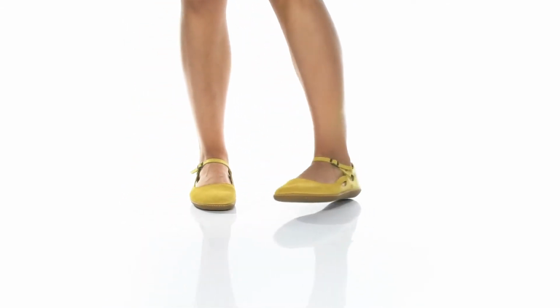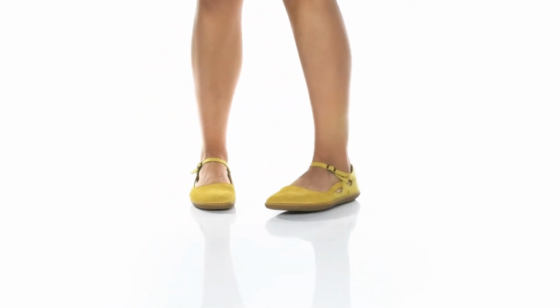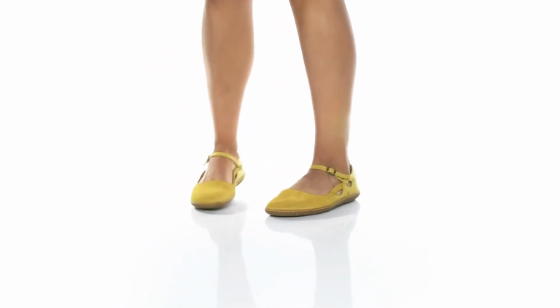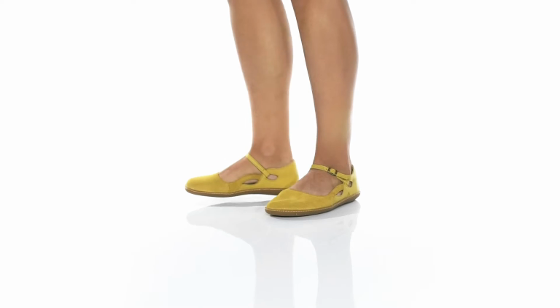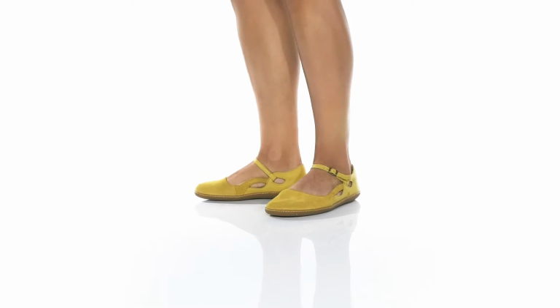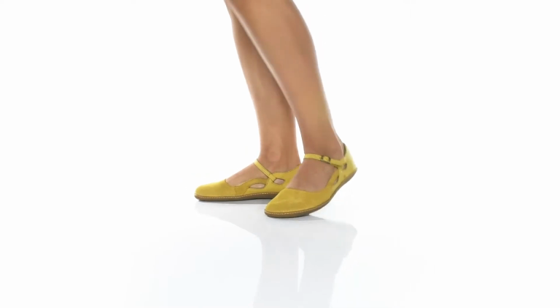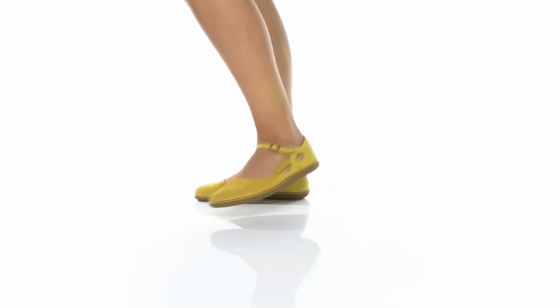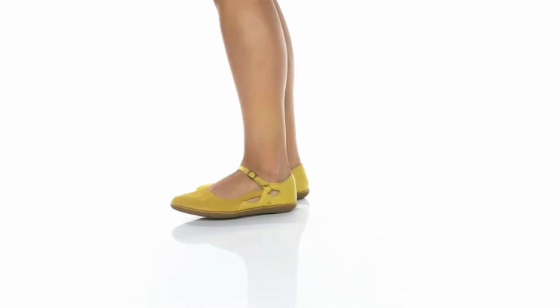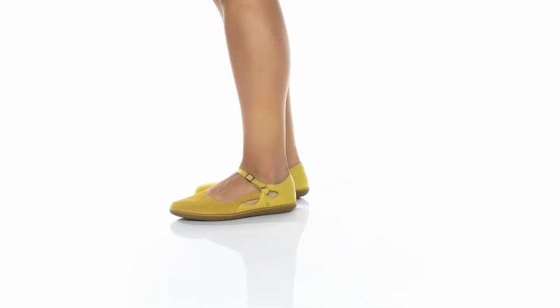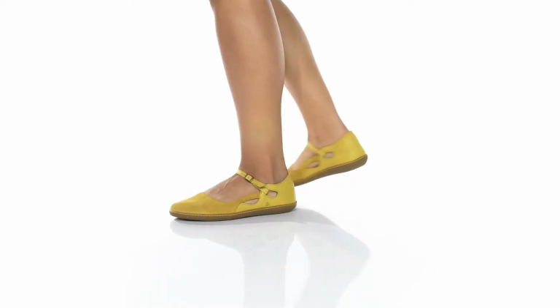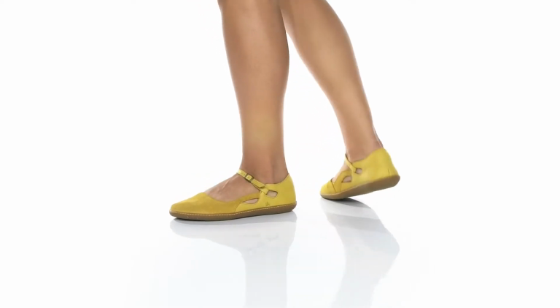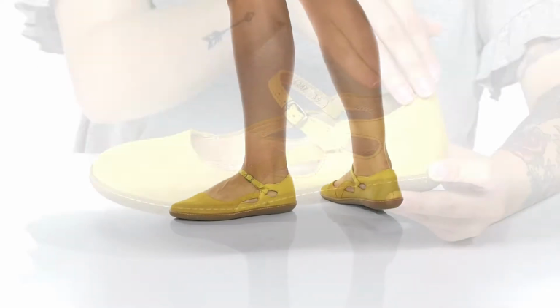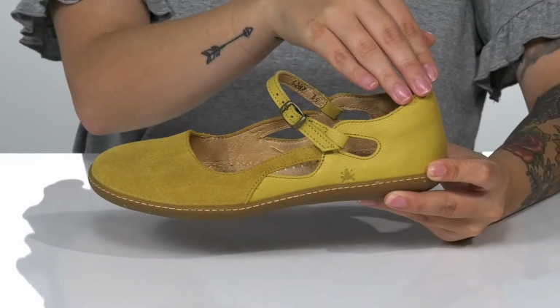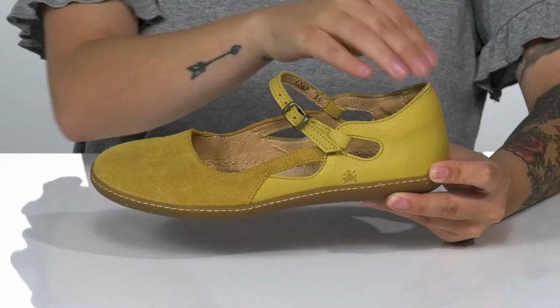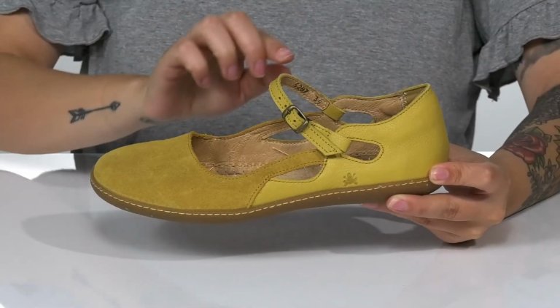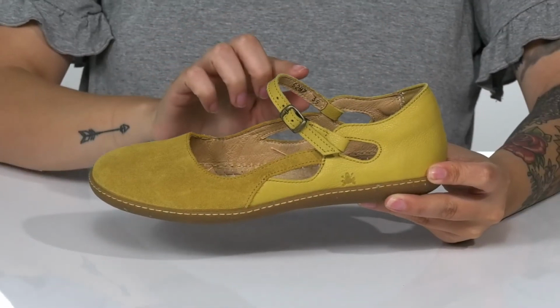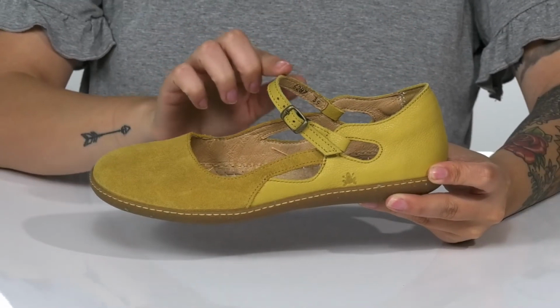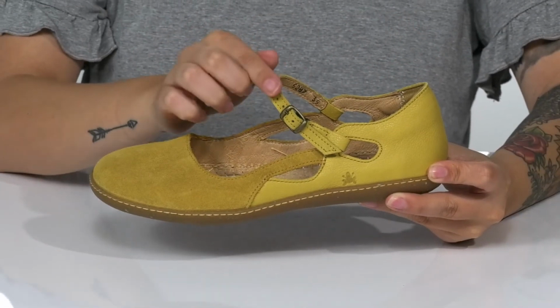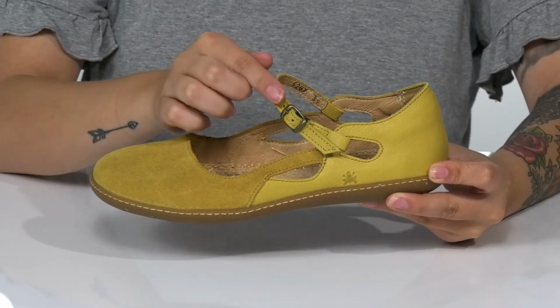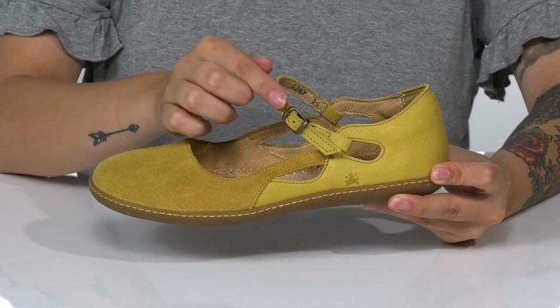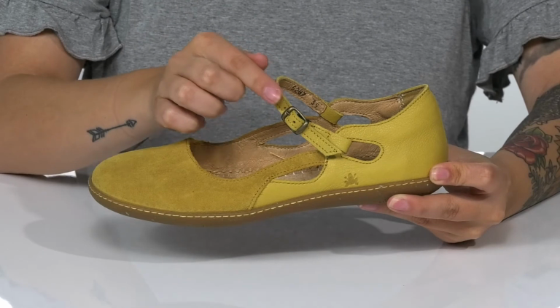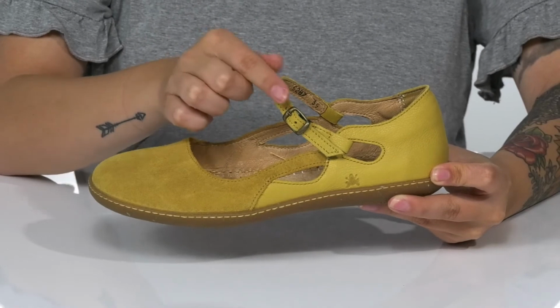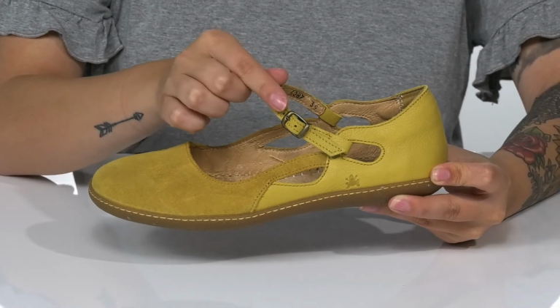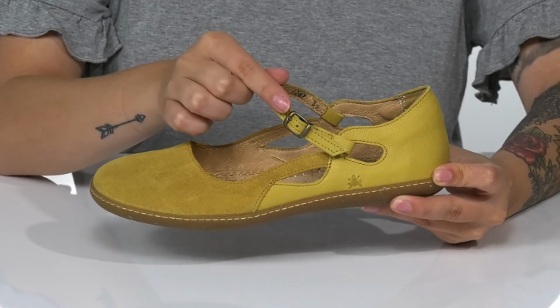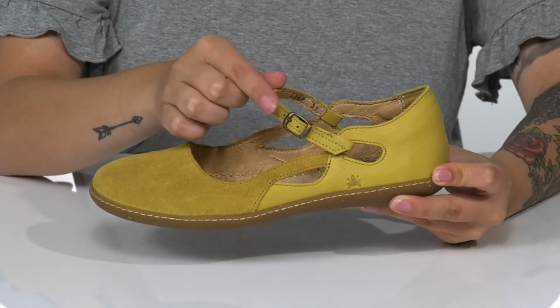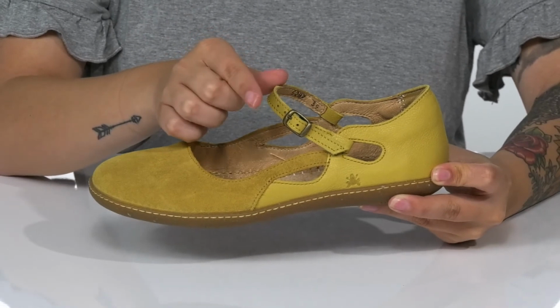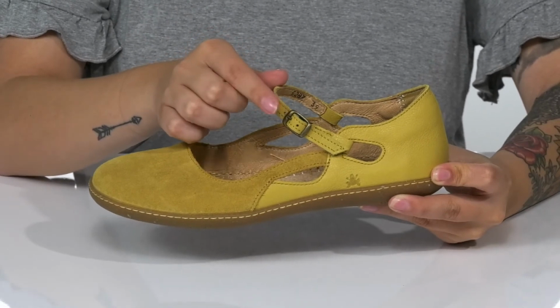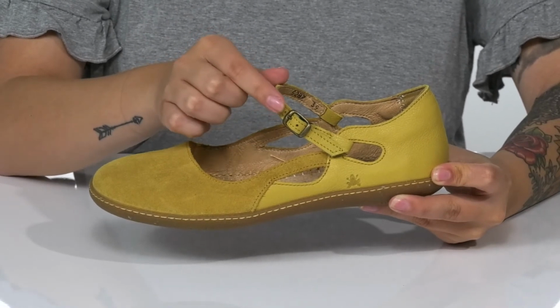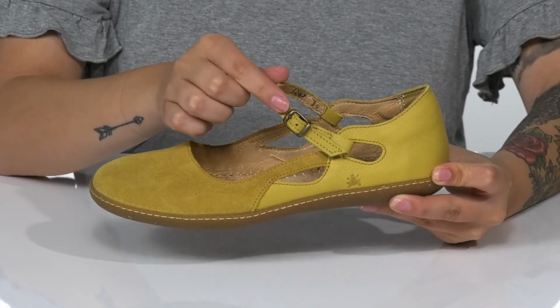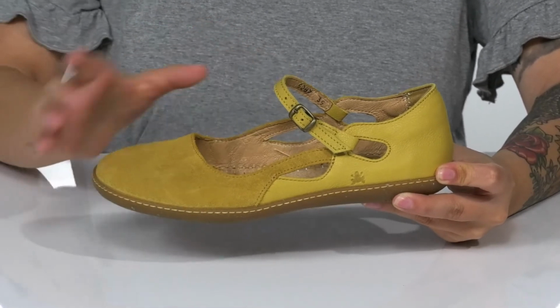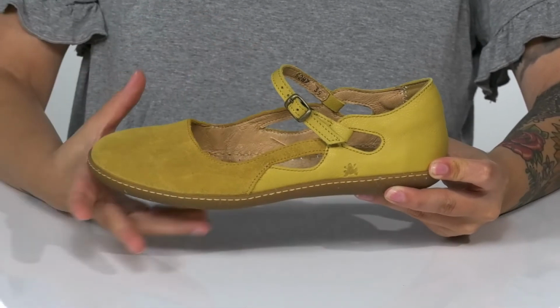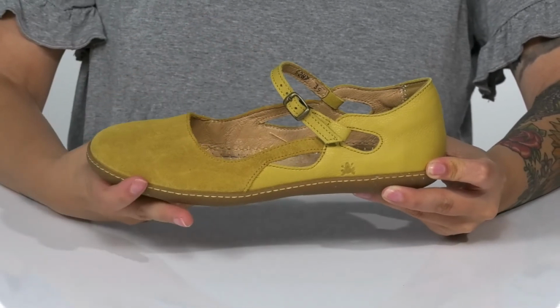These super cute shoes have a suede and smooth leather upper. There is a strap across the vamp with an adjustable buckle closure, allowing you to get a very customized fit.